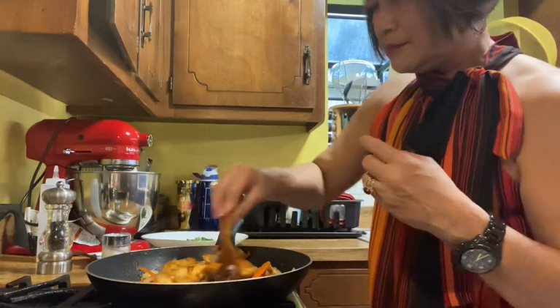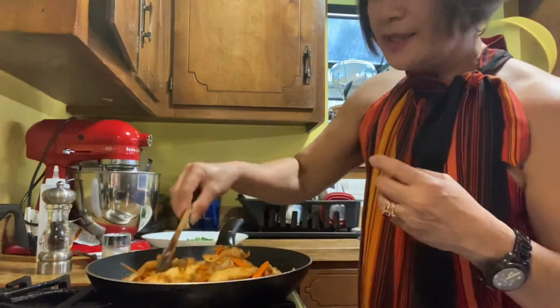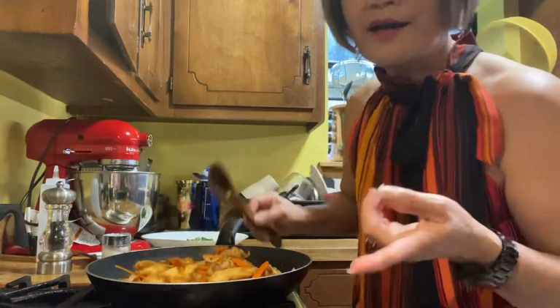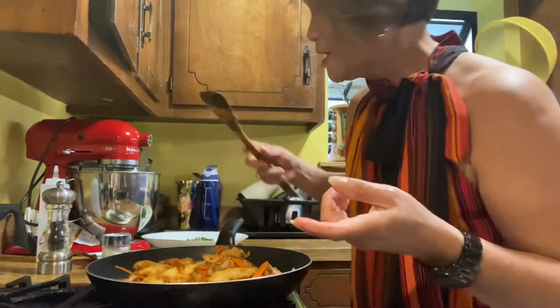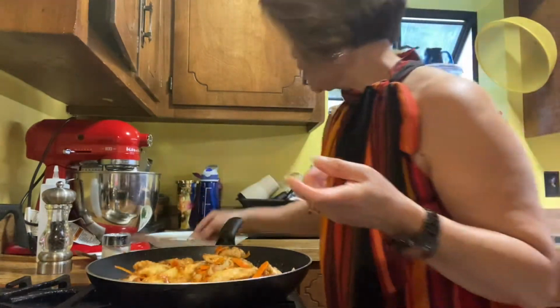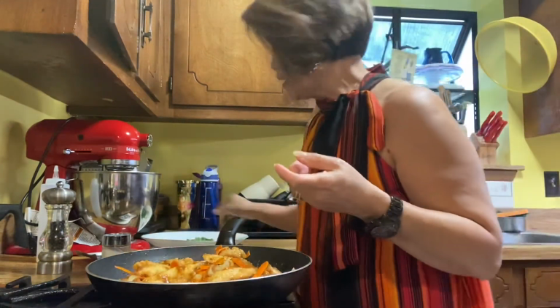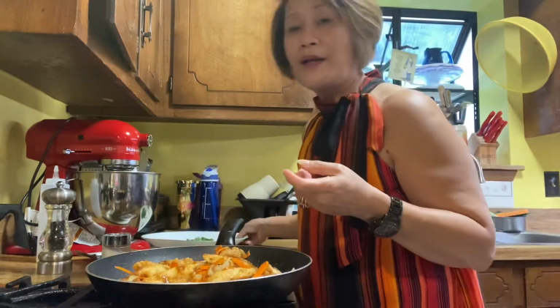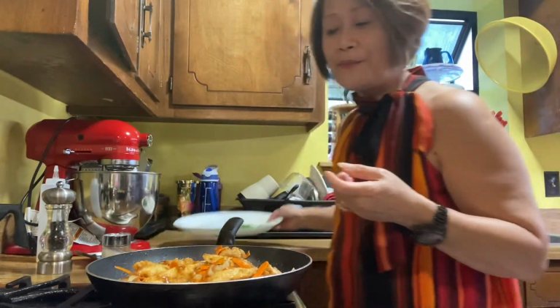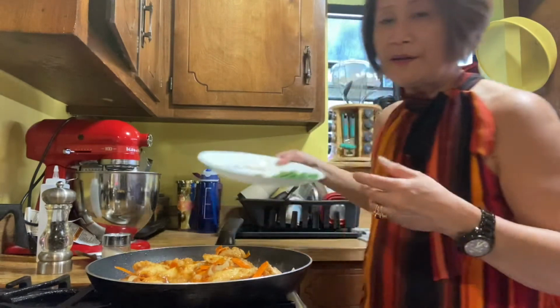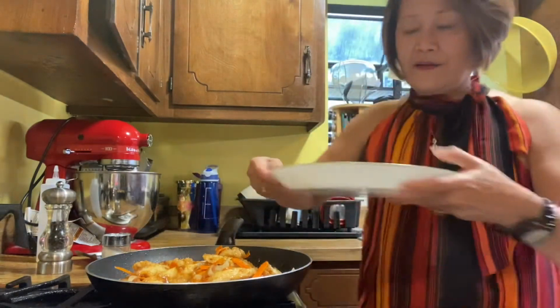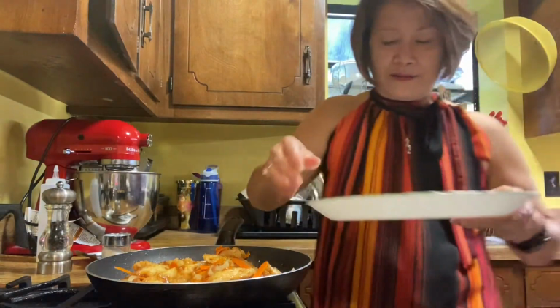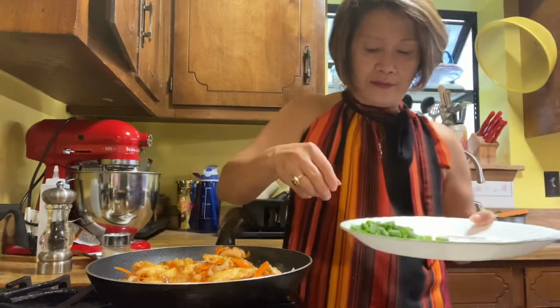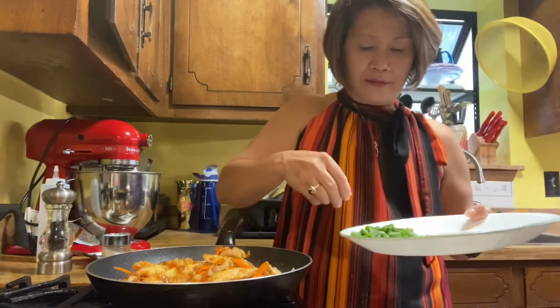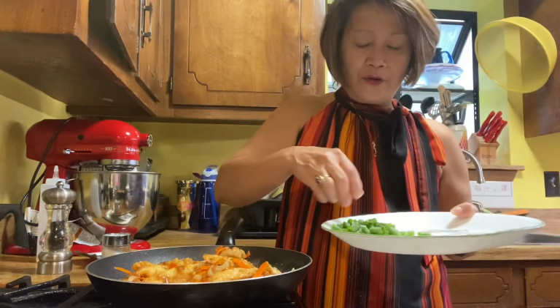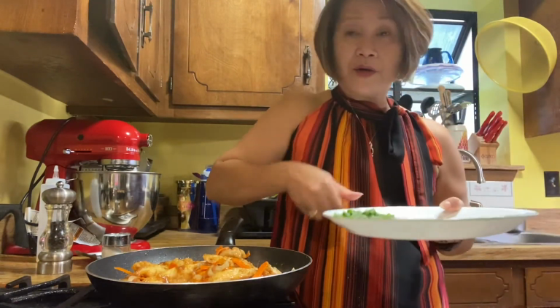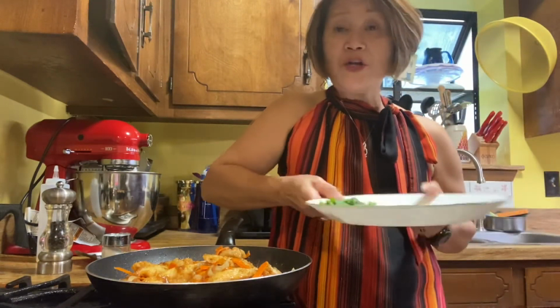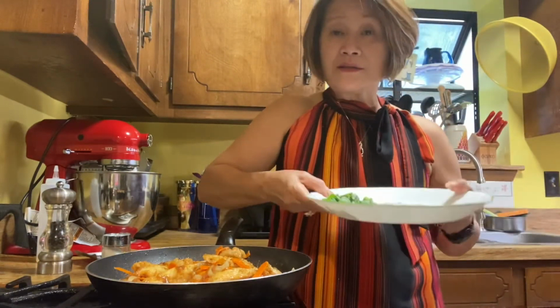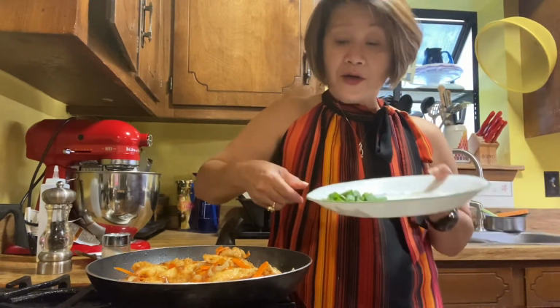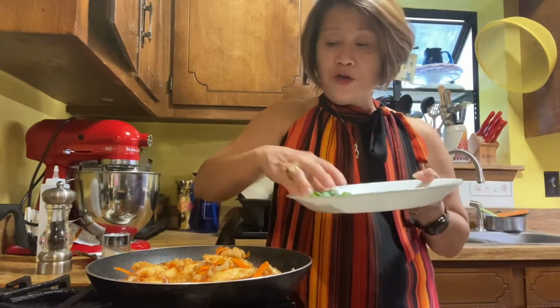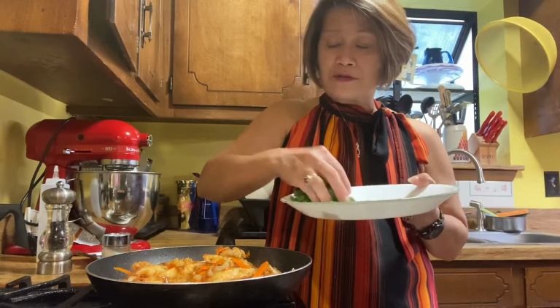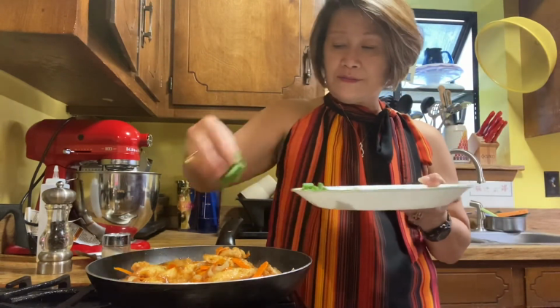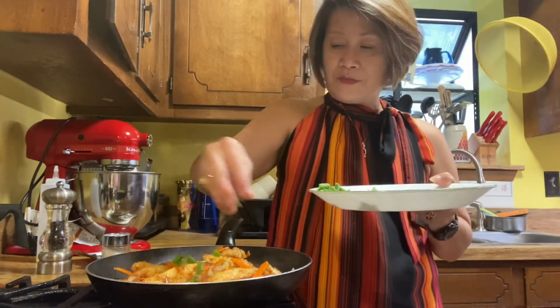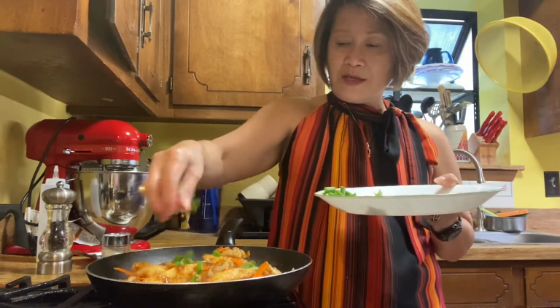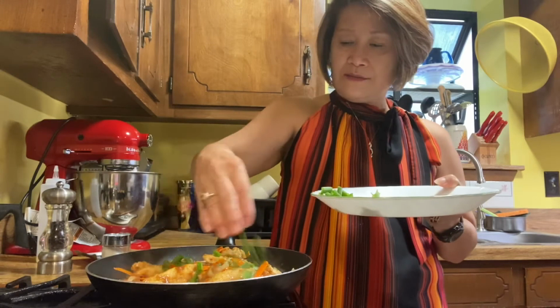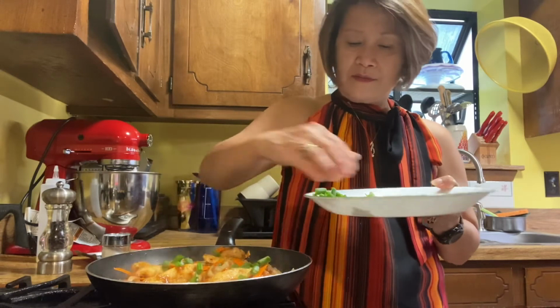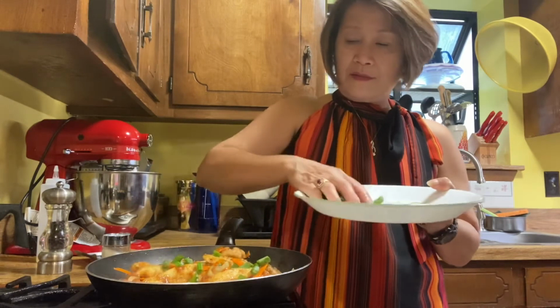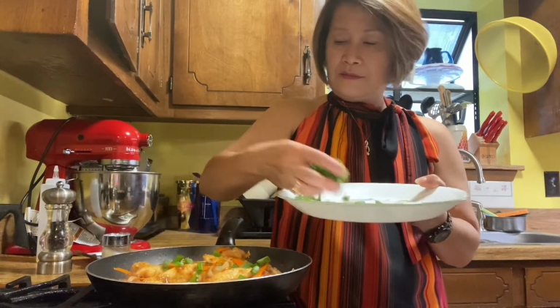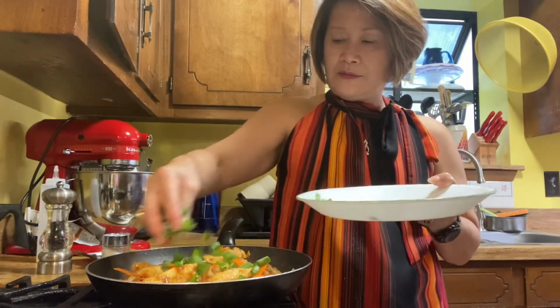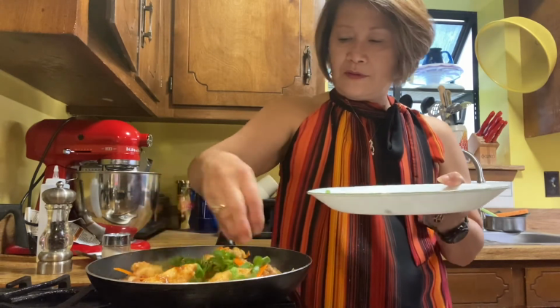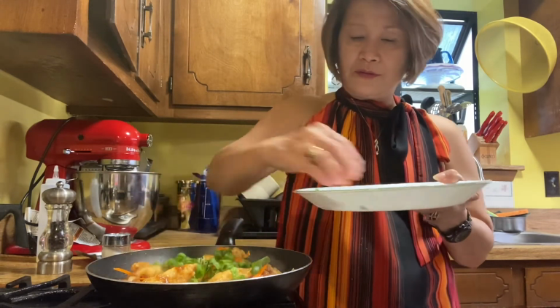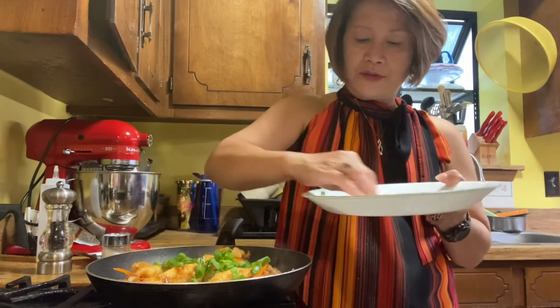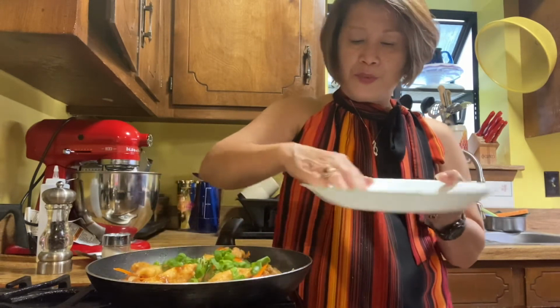Let's garnish that with — oh no, green onions. See? Looks so ready!